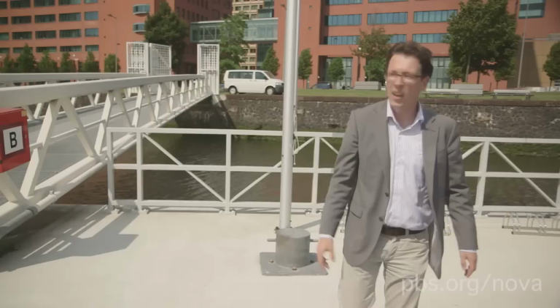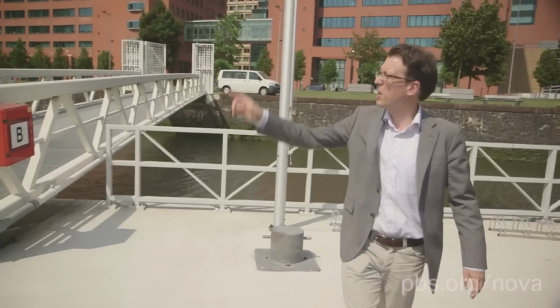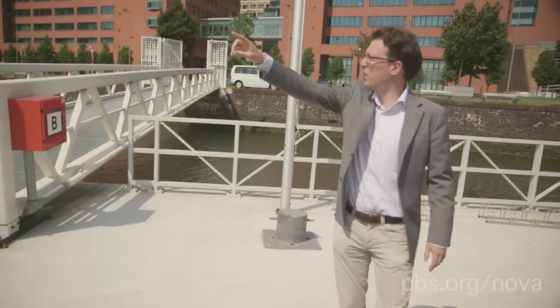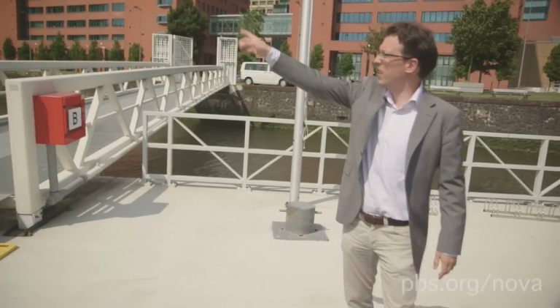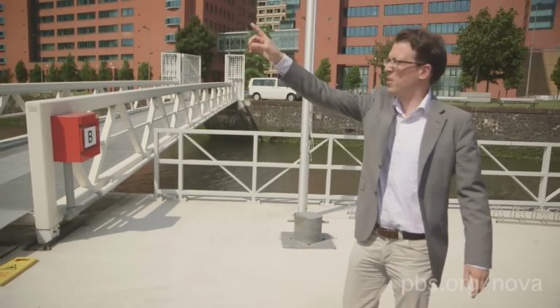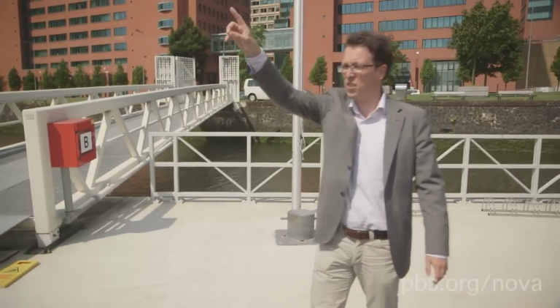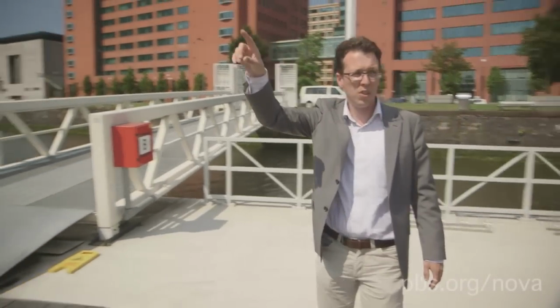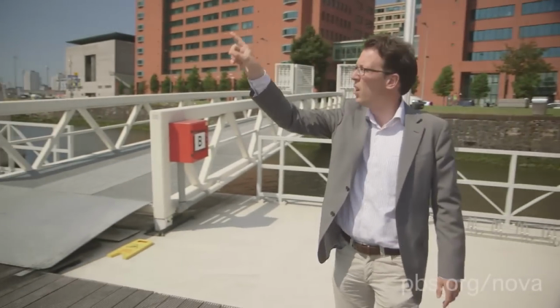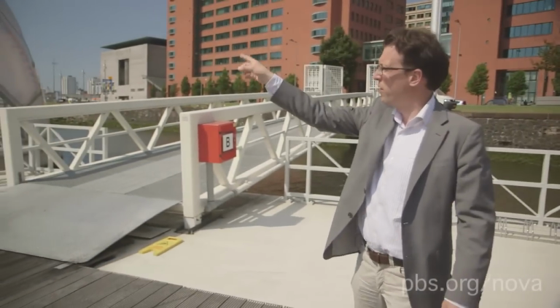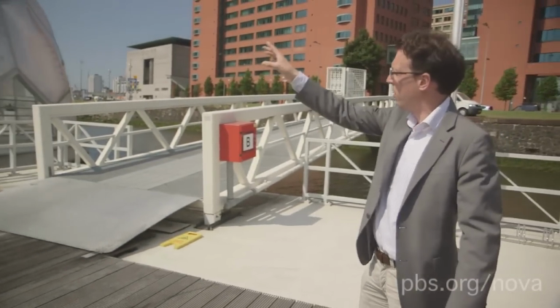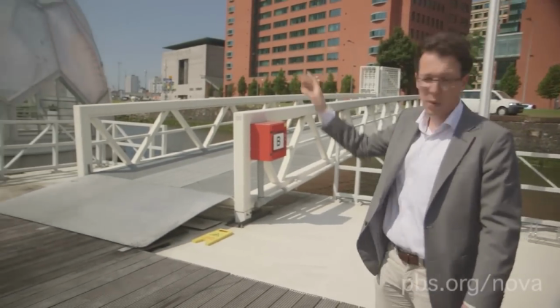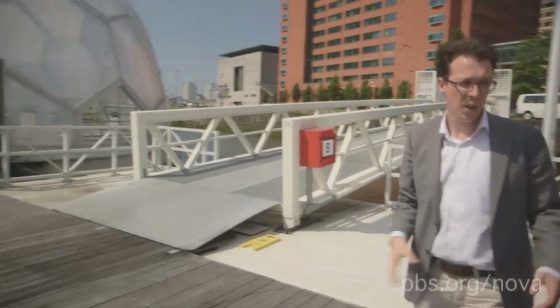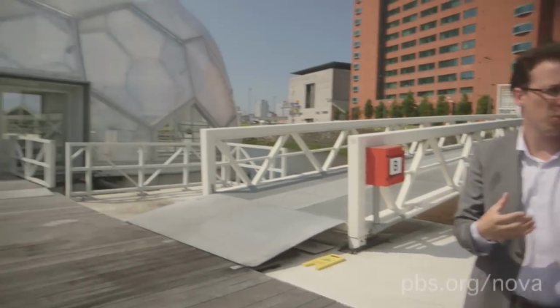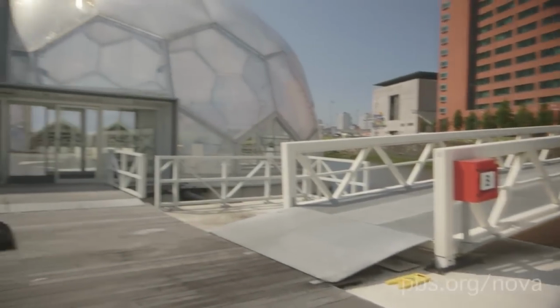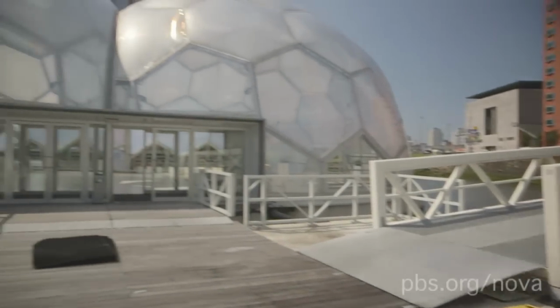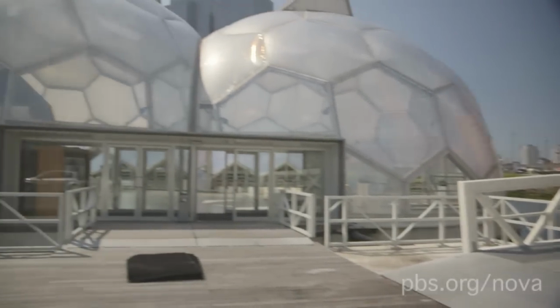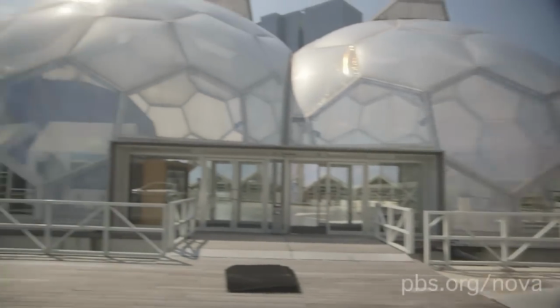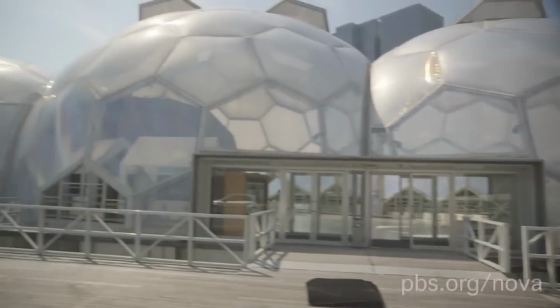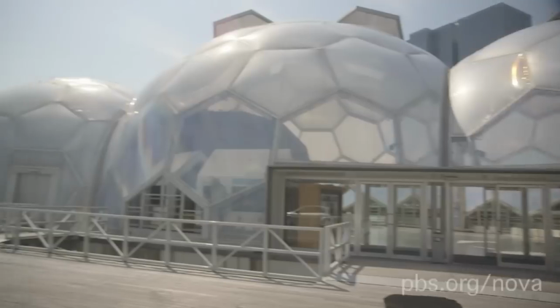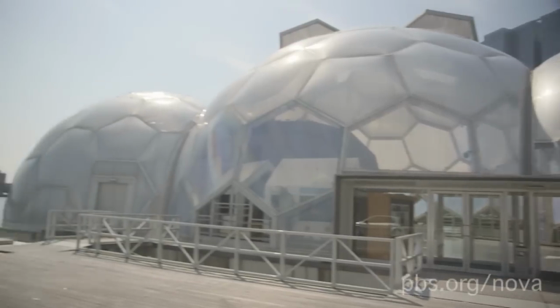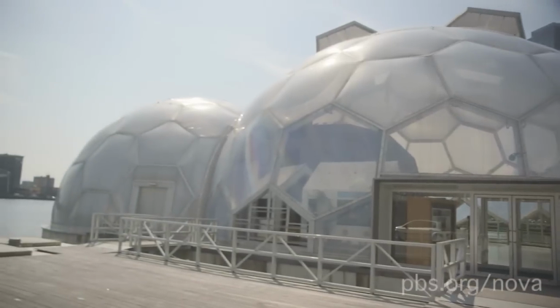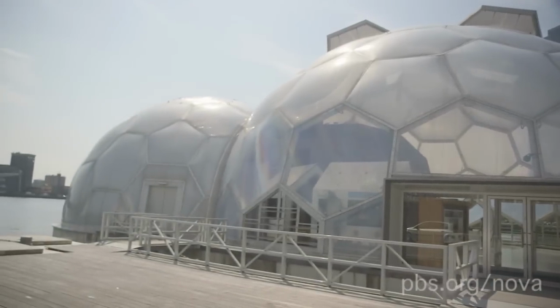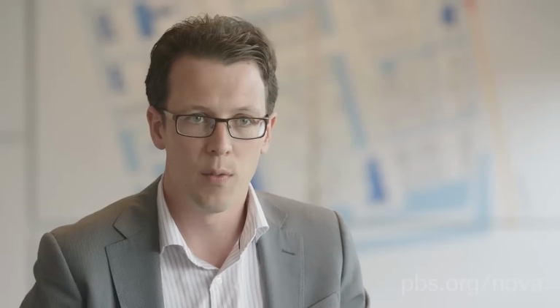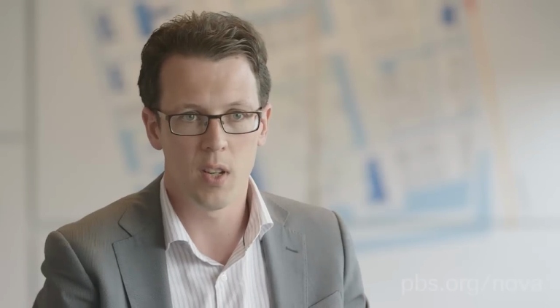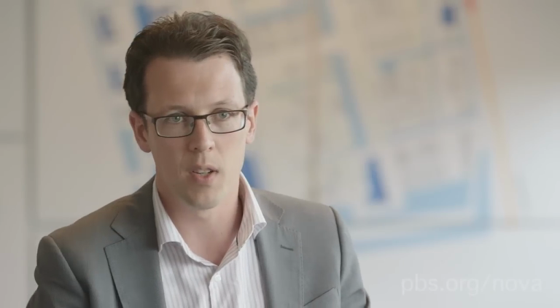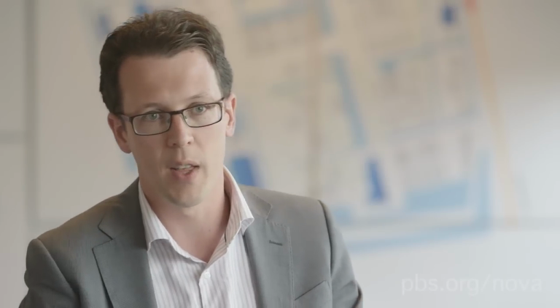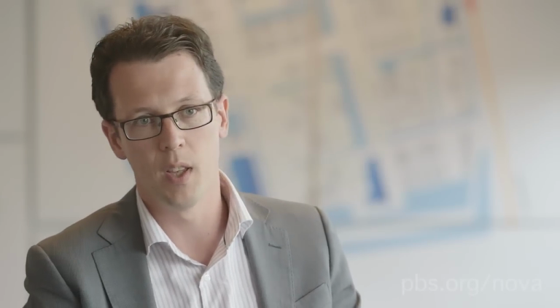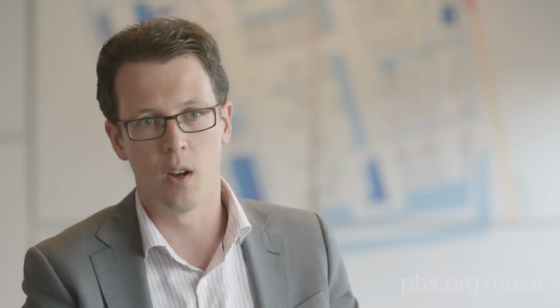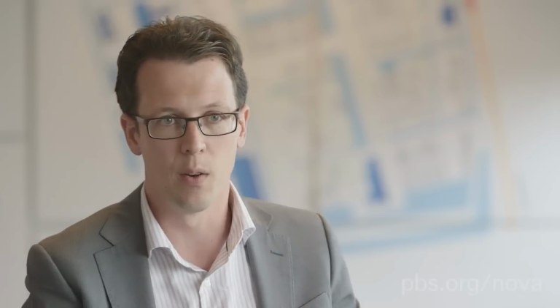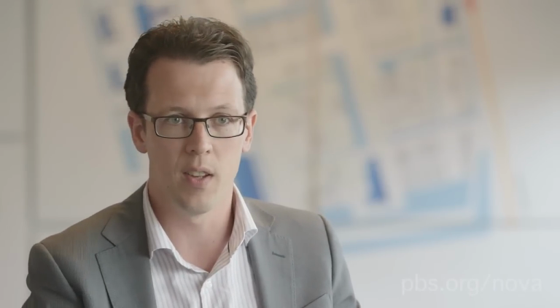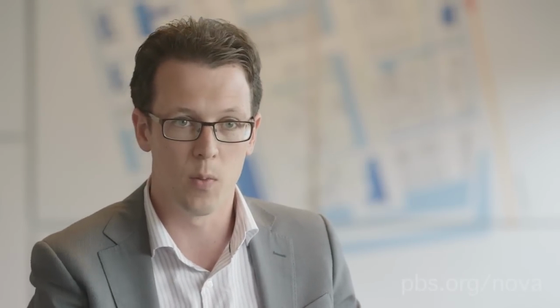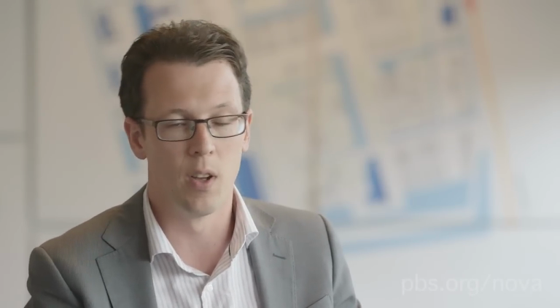Here you can see the three connected domes, two of them are transparent. This geodesic pavilion floats in the port of Rotterdam. I think the floating city might be the safest place to be if there's a hurricane or a flood. That's the place where I would go.